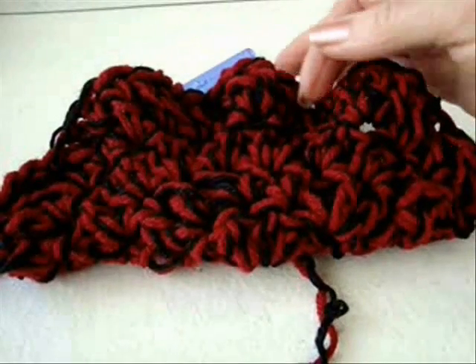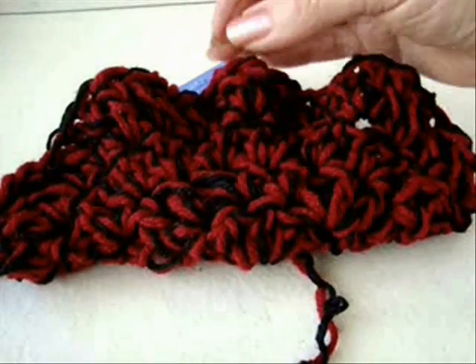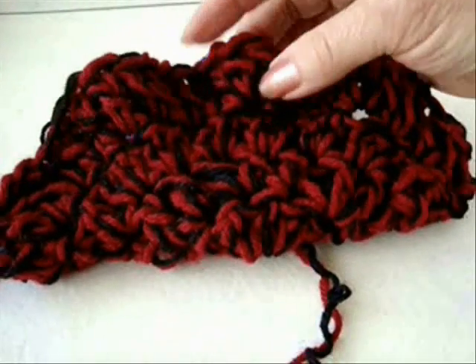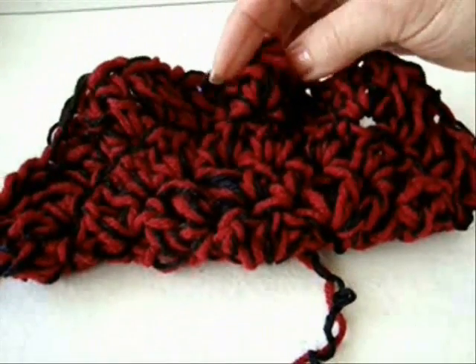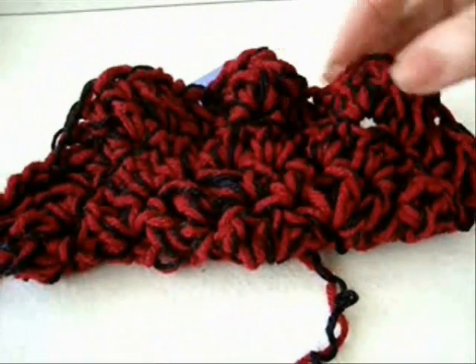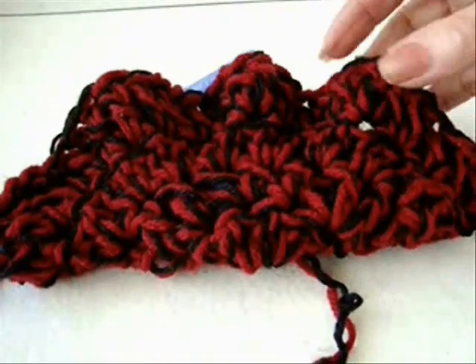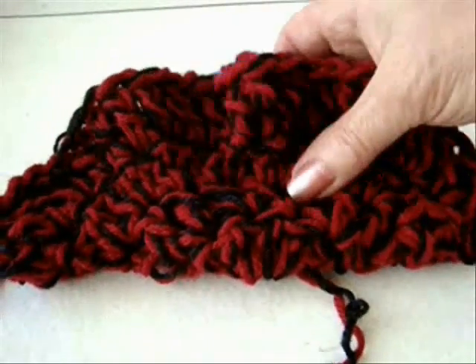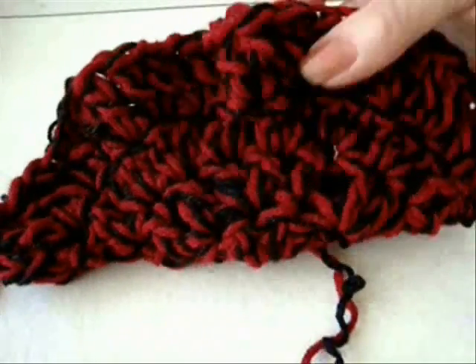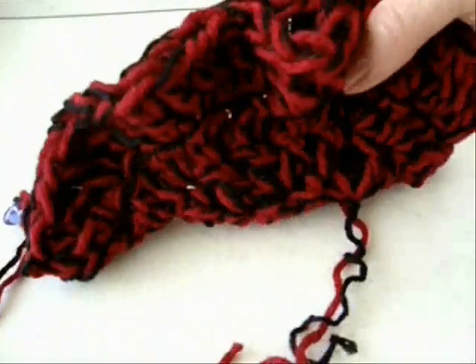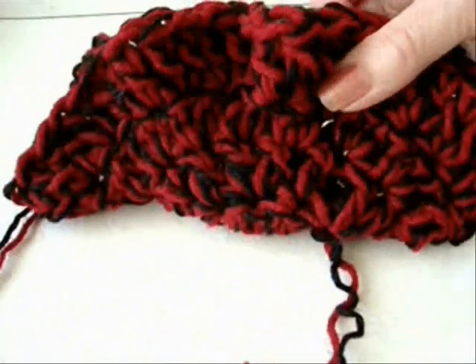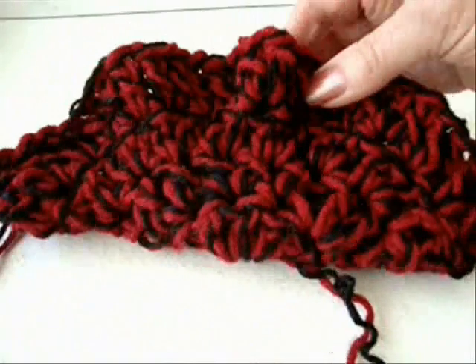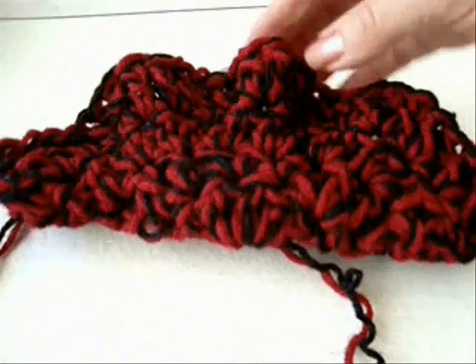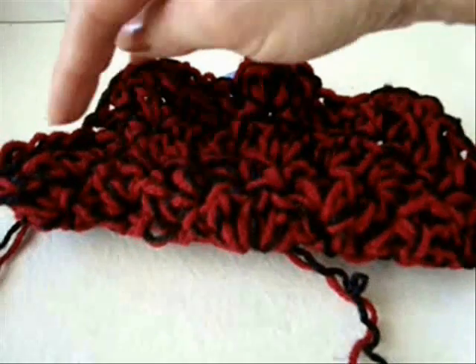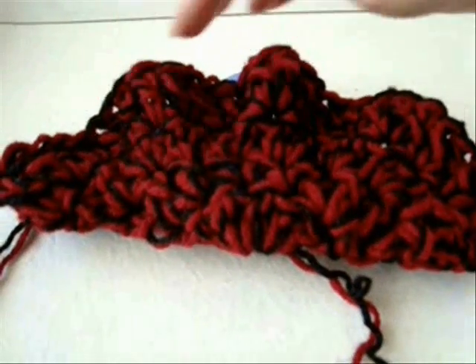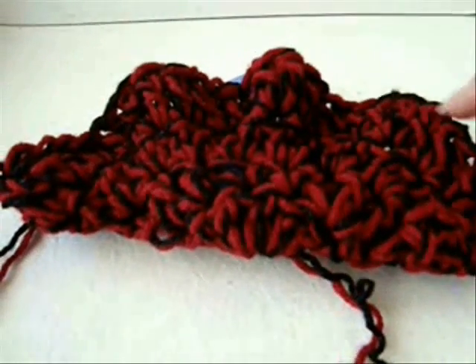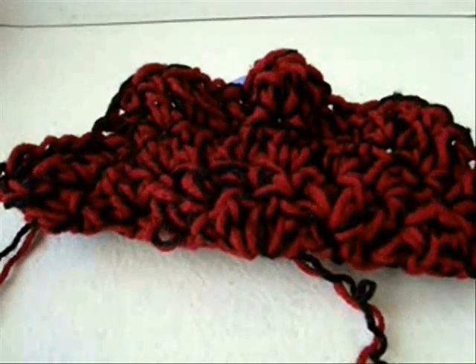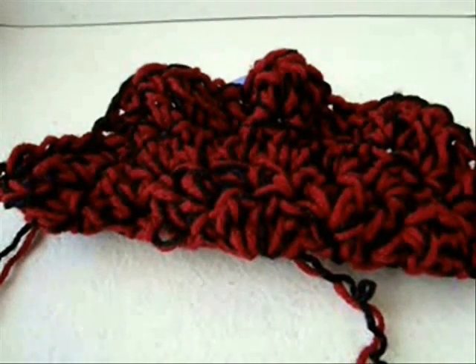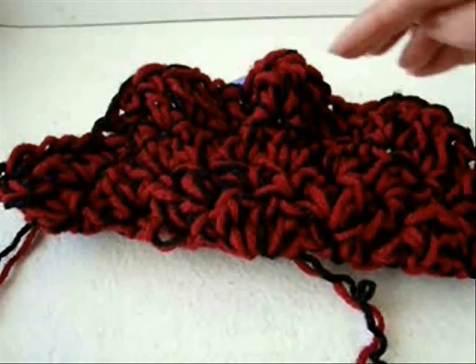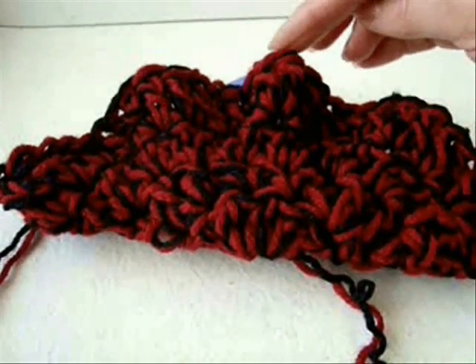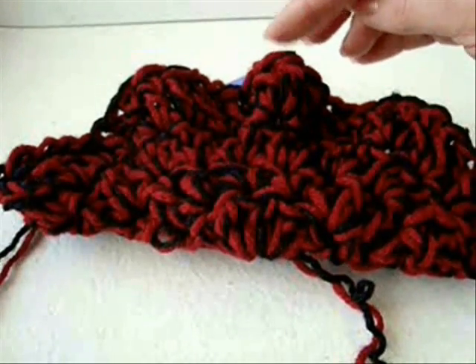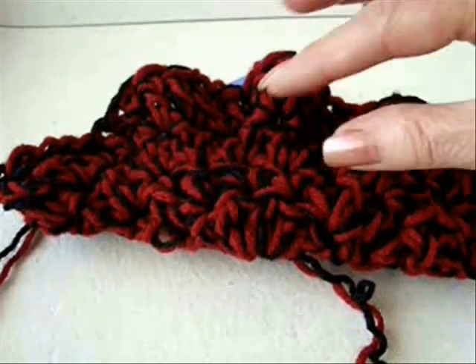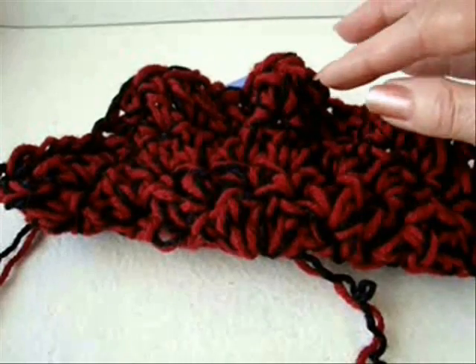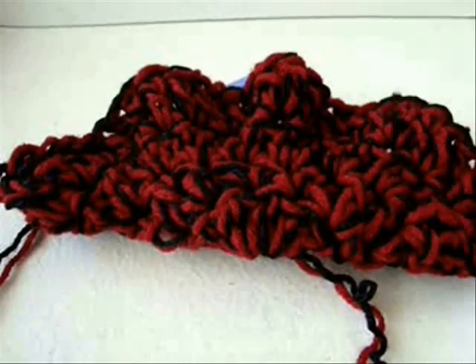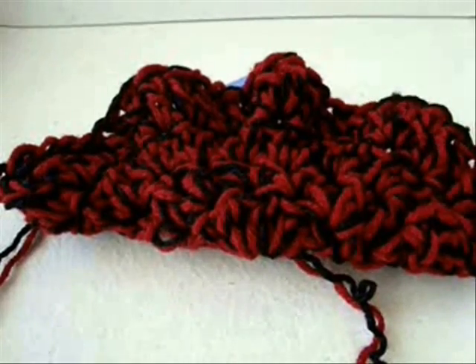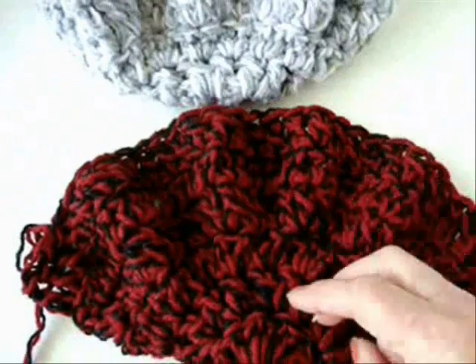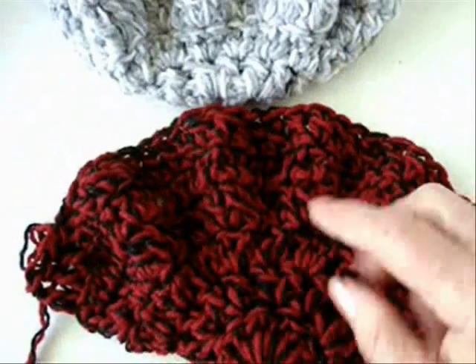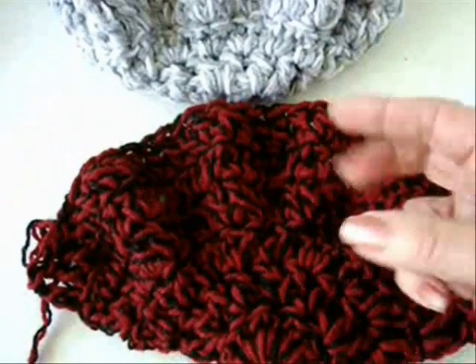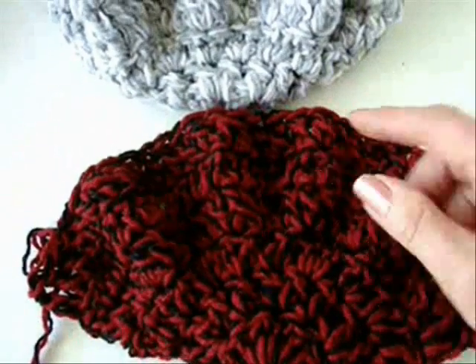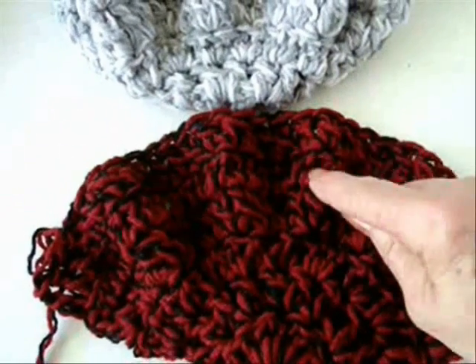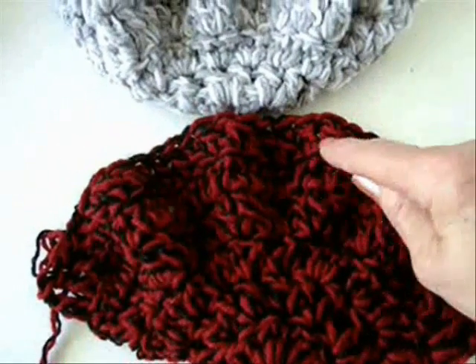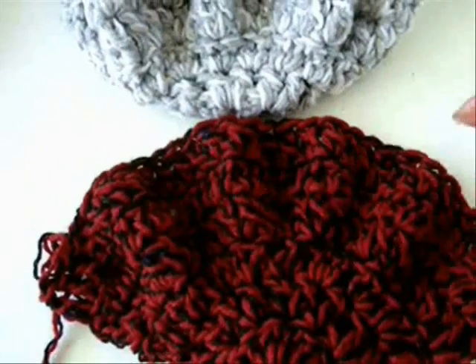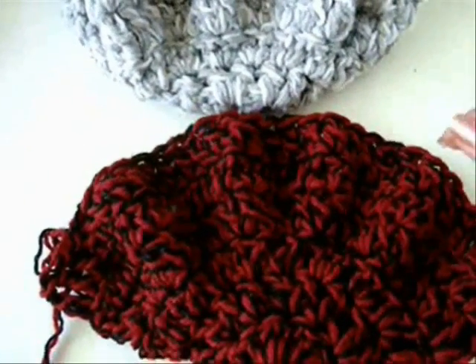I've completed the next row and you can see we have this rippling effect. So now I'm just going to double crochet in each stitch around for two more rows — no more increases. I've done two more rows of double crochet.